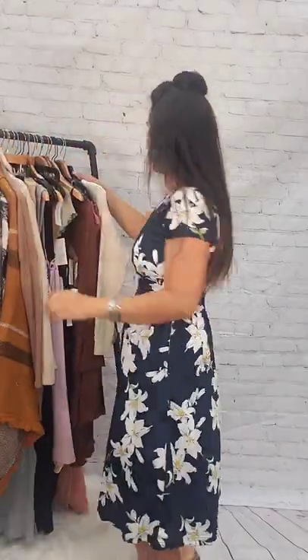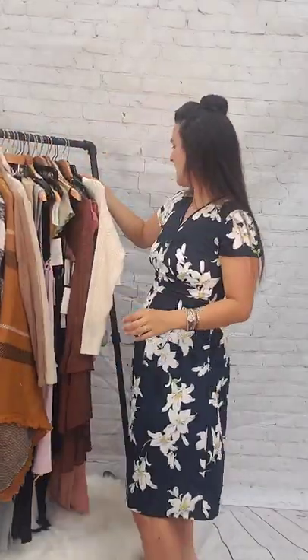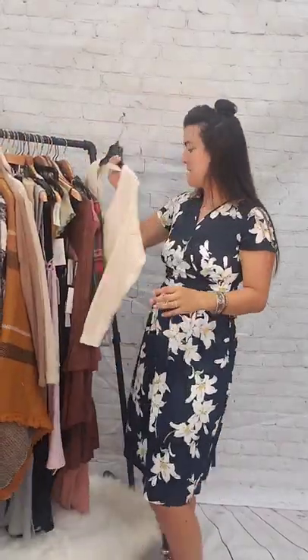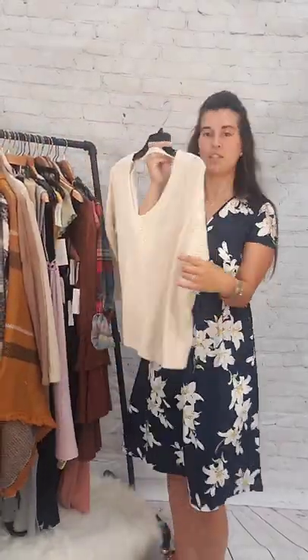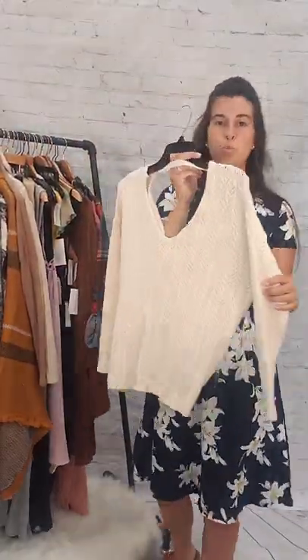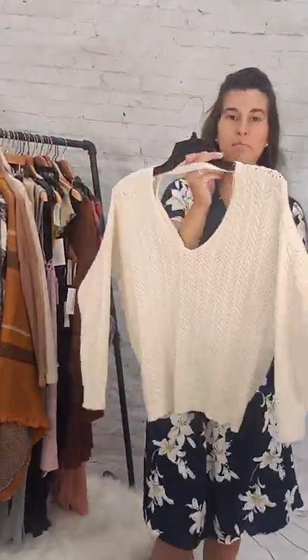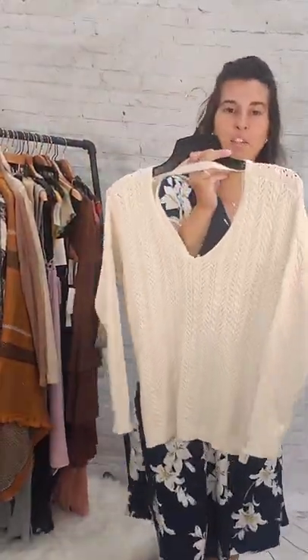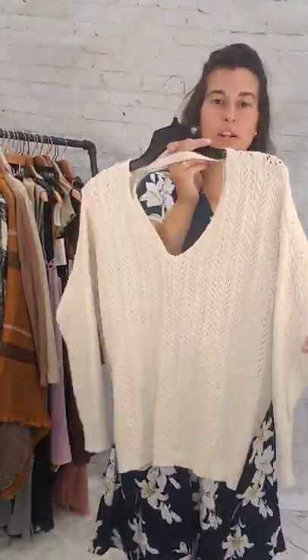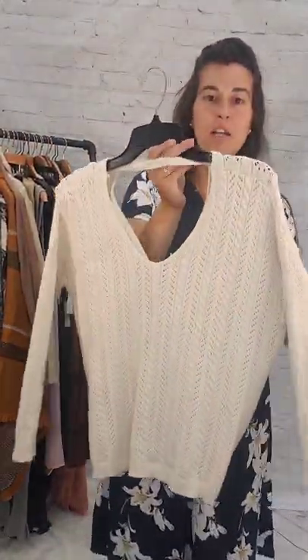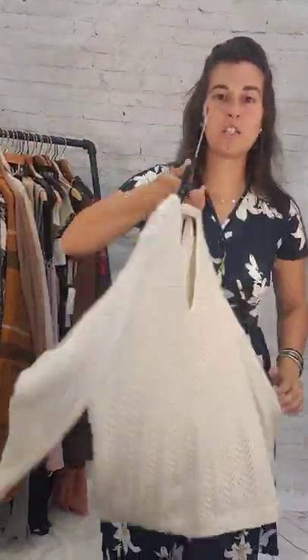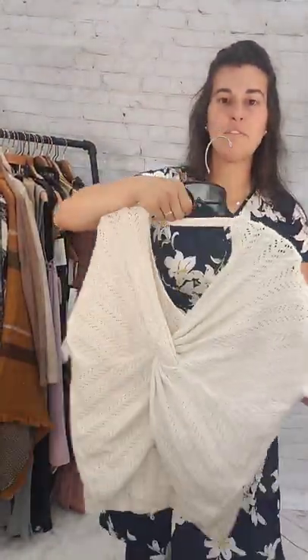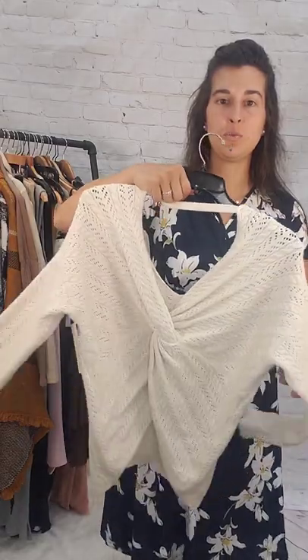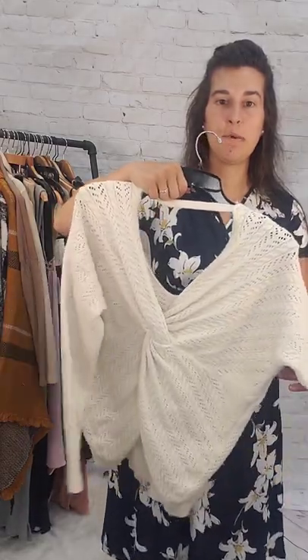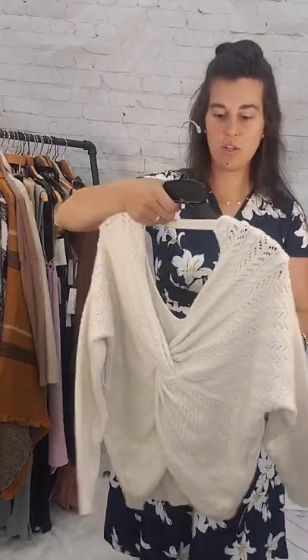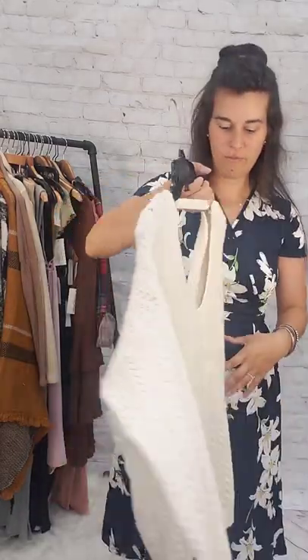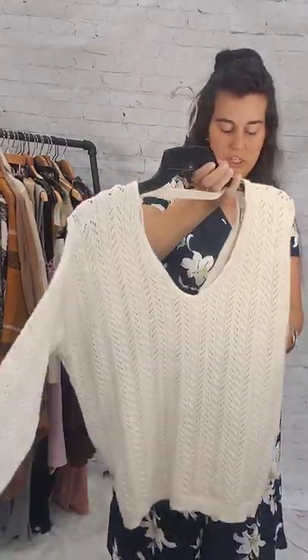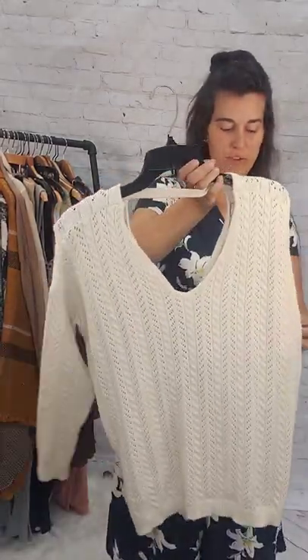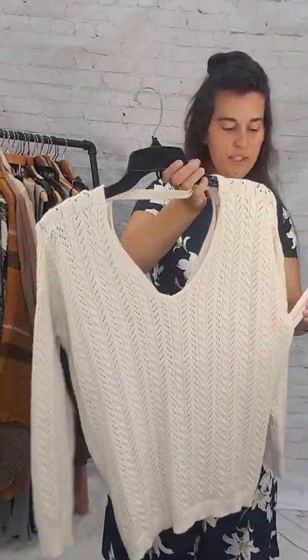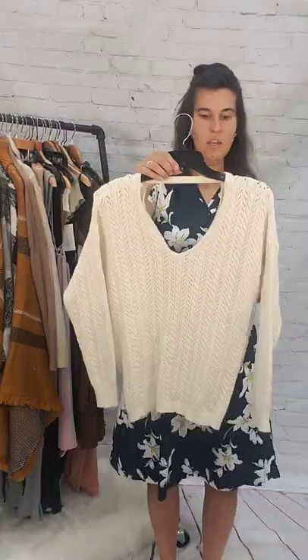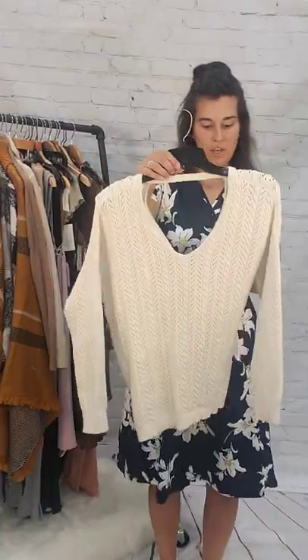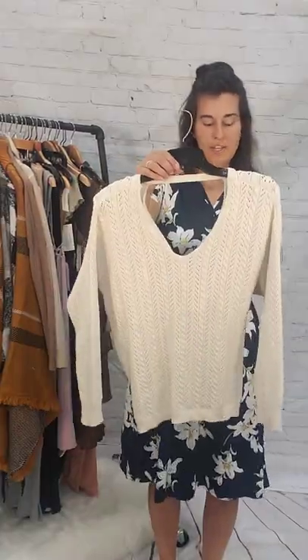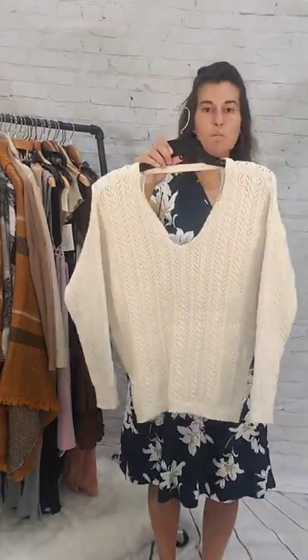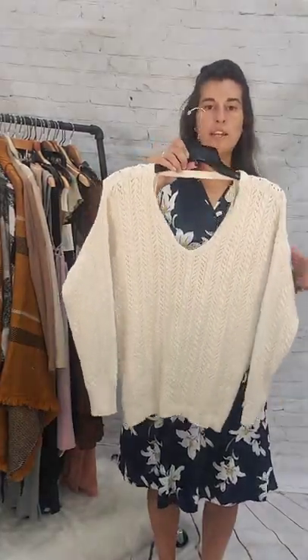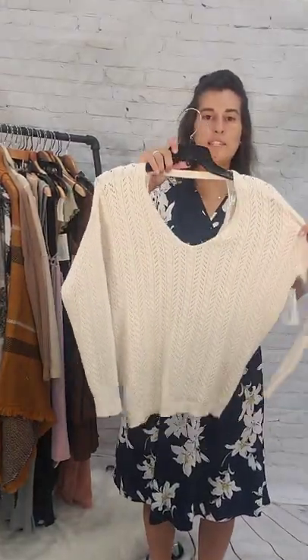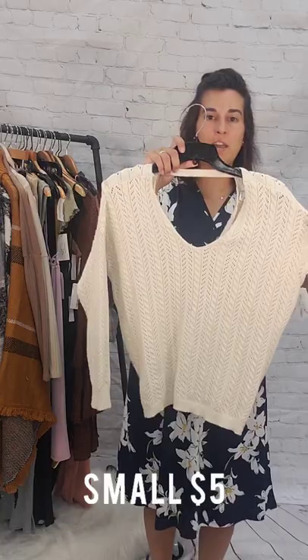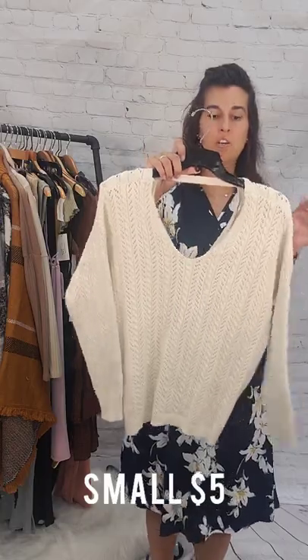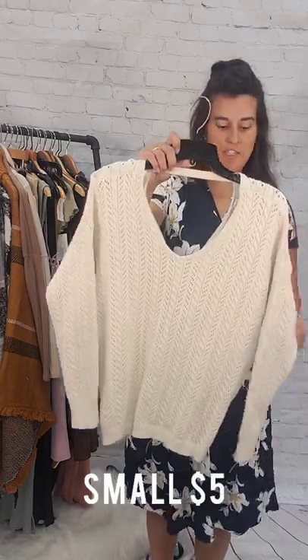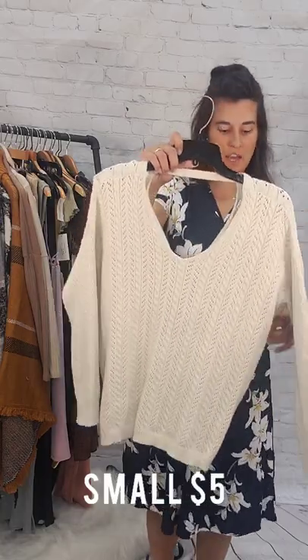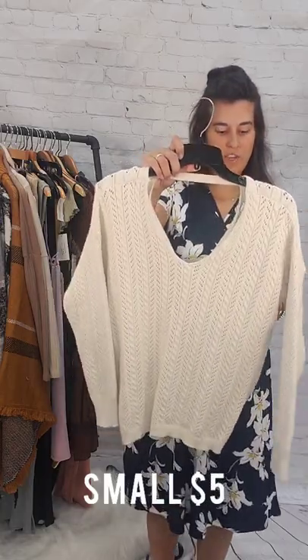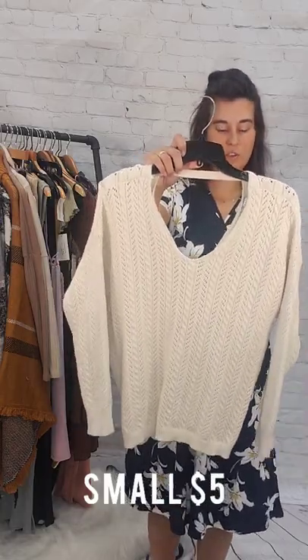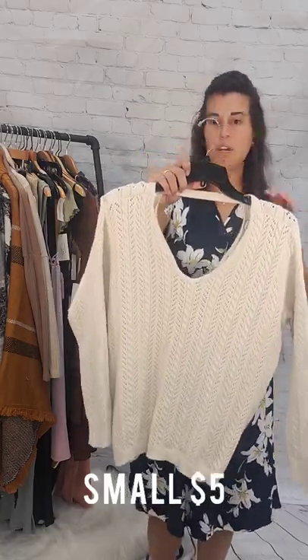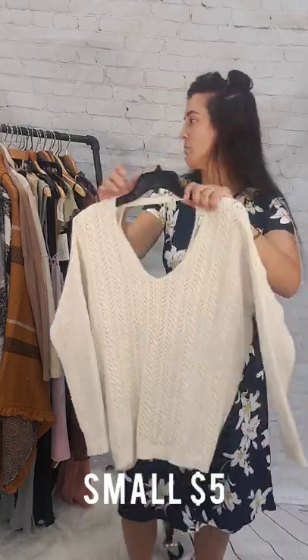Next up is this twist back sweater, long sleeve with a twist in the back — you can wear it reversible if you want. It is a small and it is $5, like an ivory cream color.